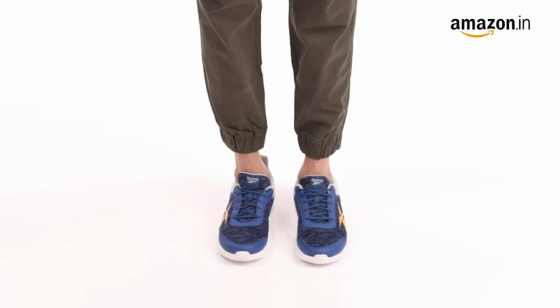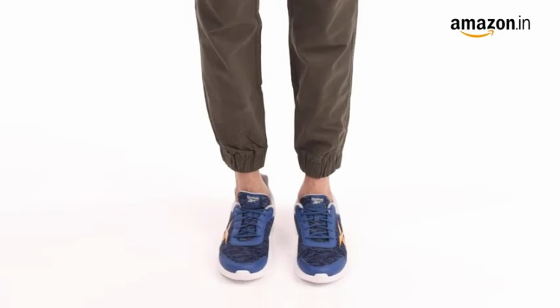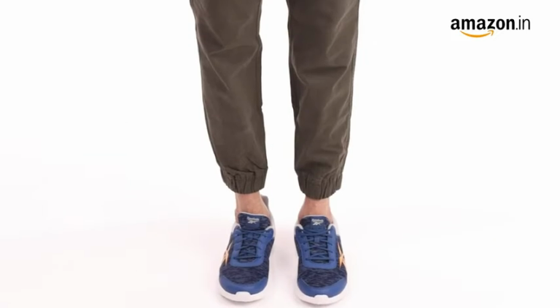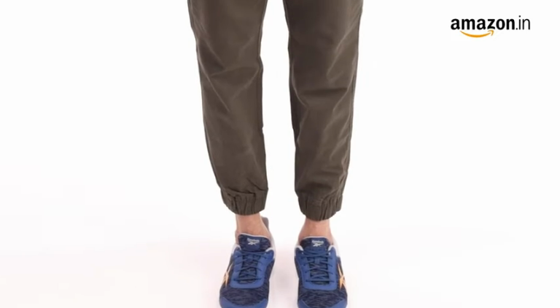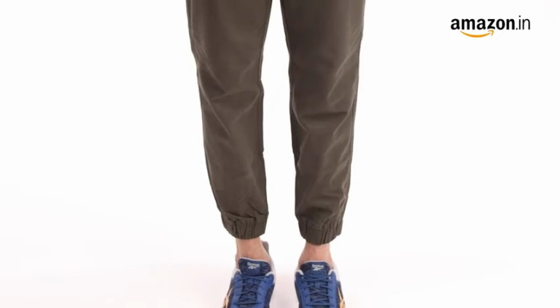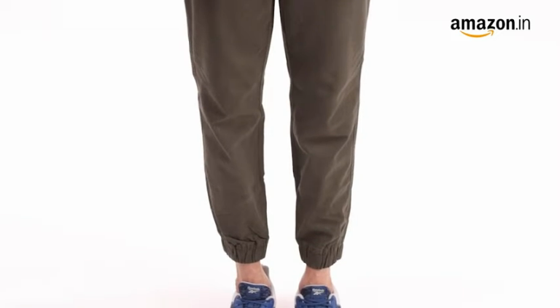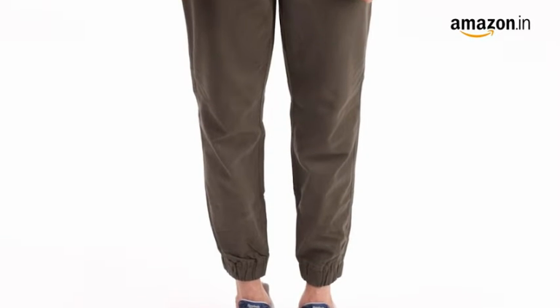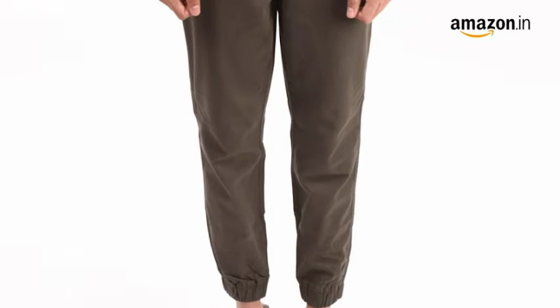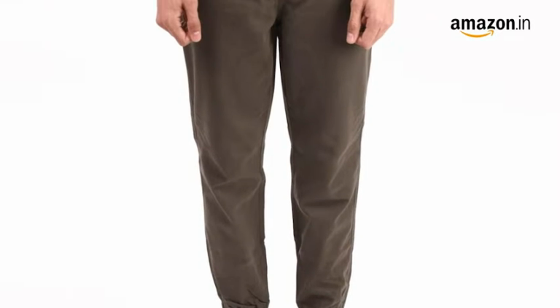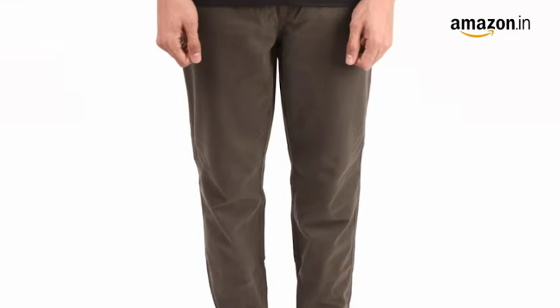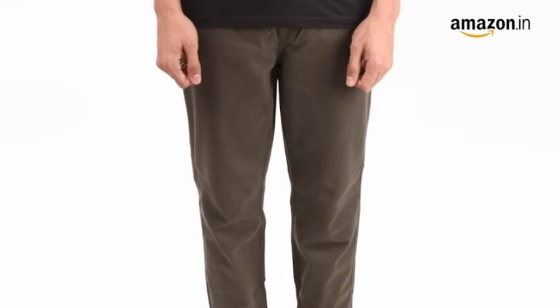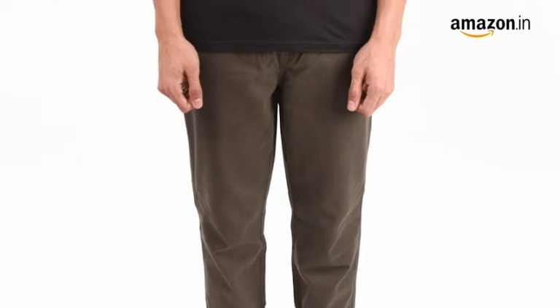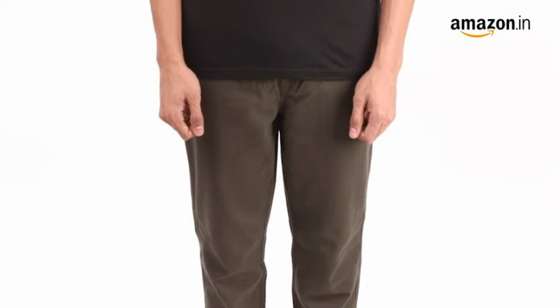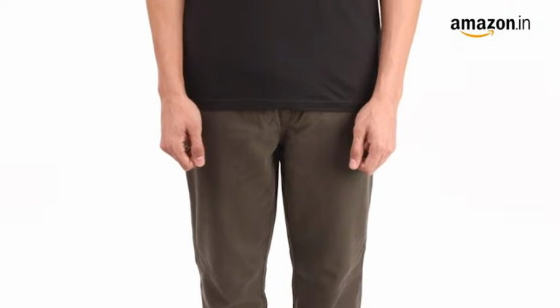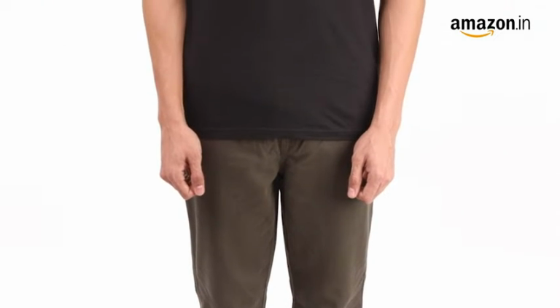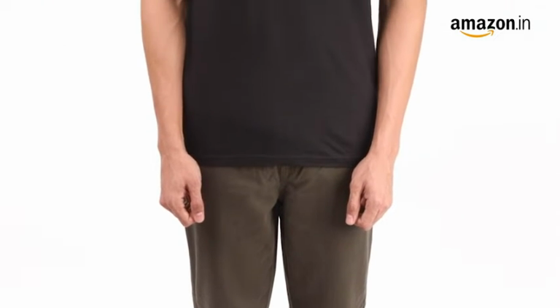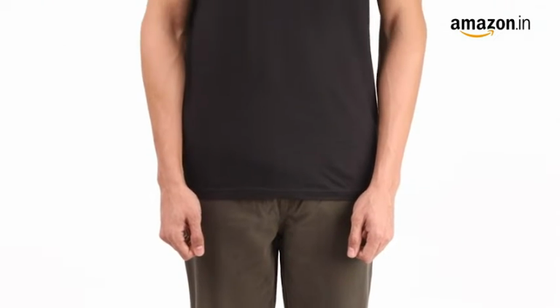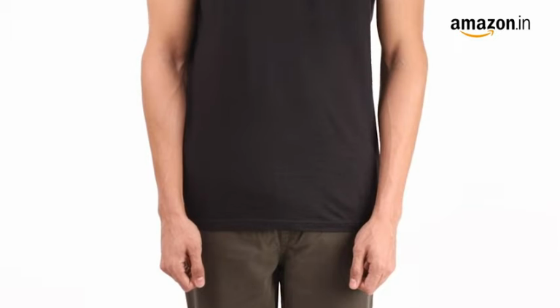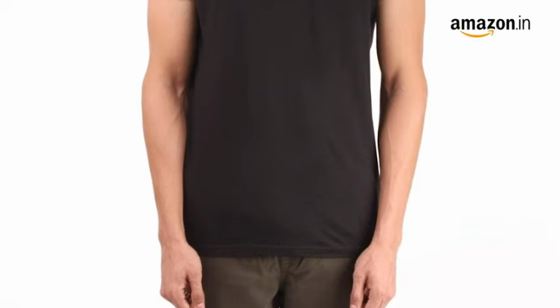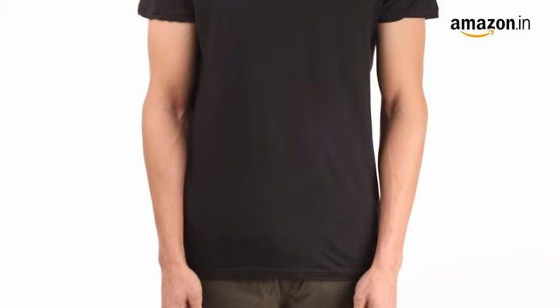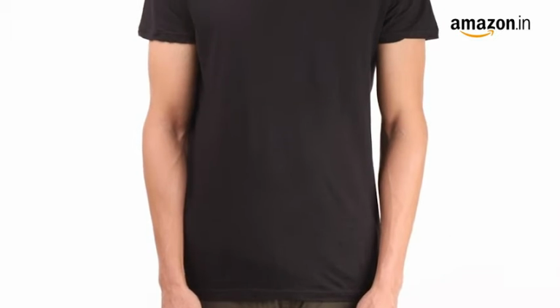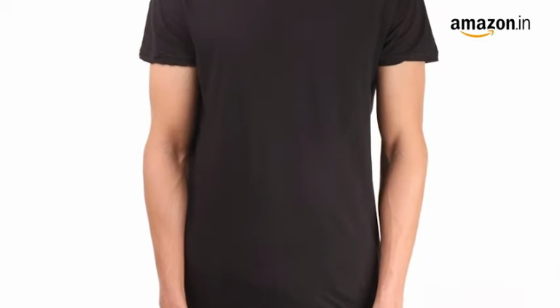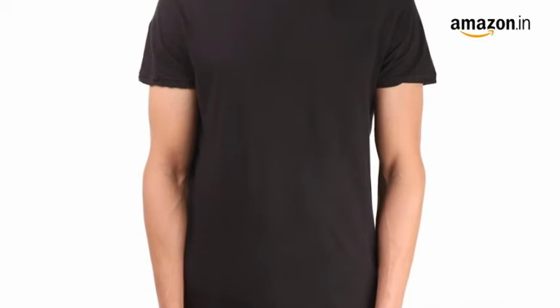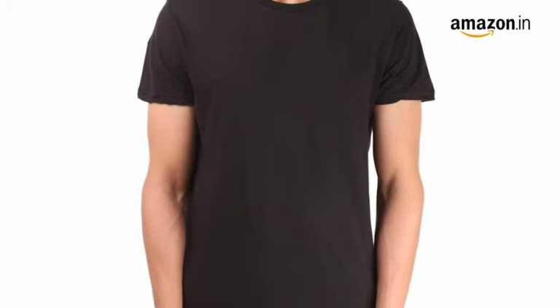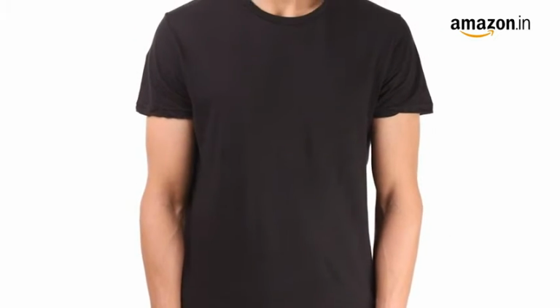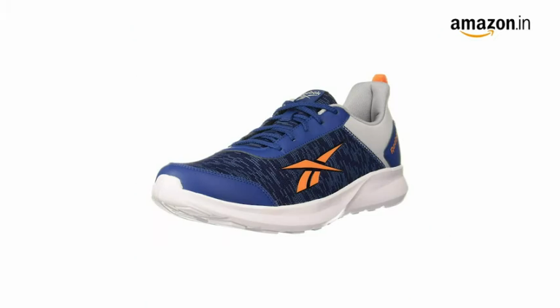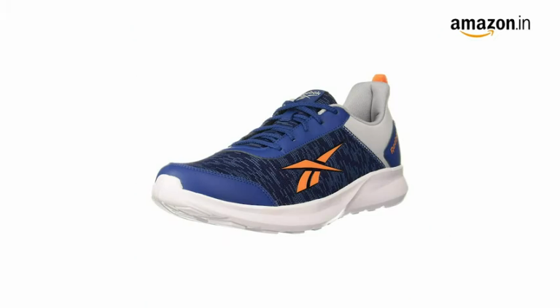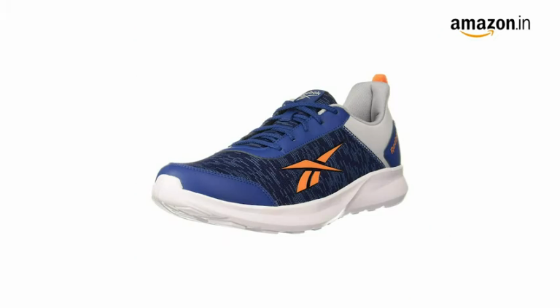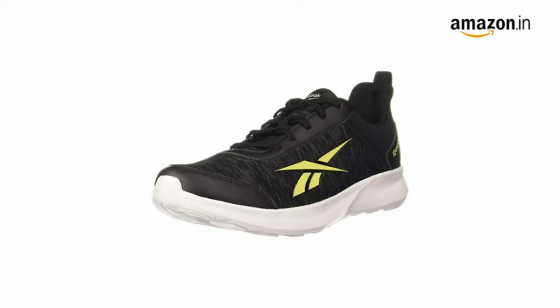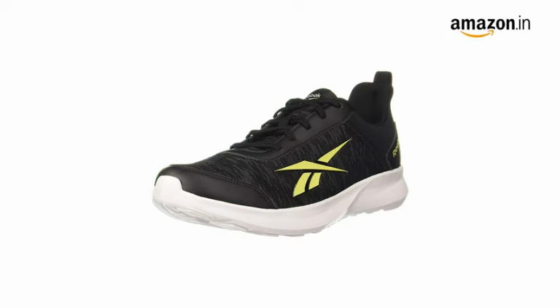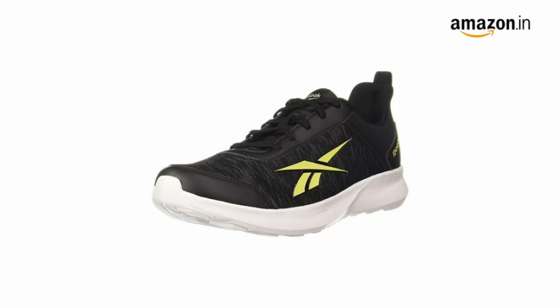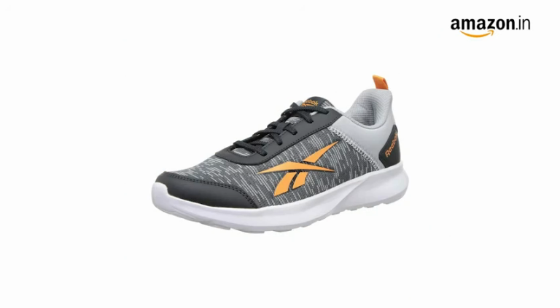These shoes are perfect for a casual run in the city. Pair these running shoes with a t-shirt and joggers for an effortless look. These shoes are available in multiple colors.